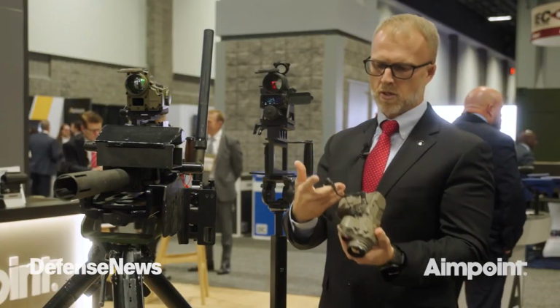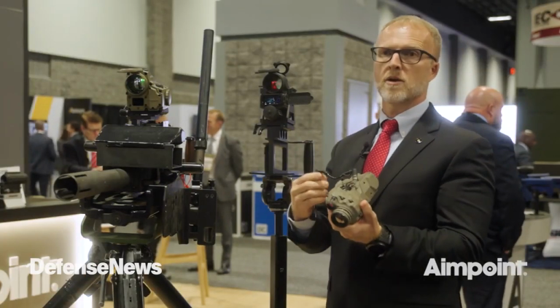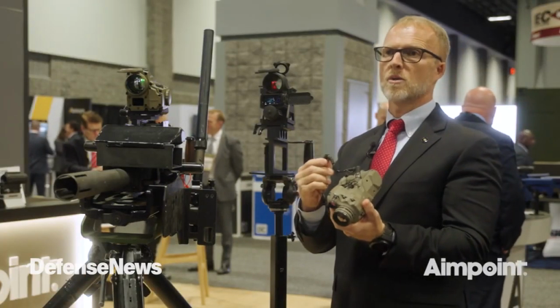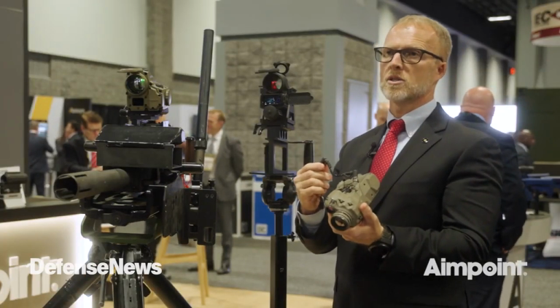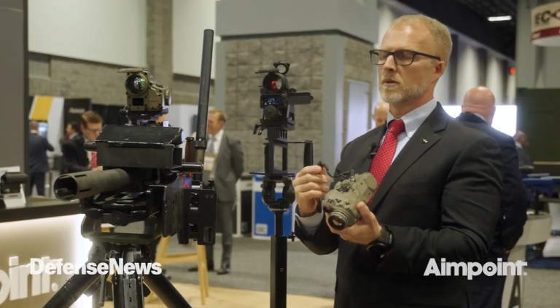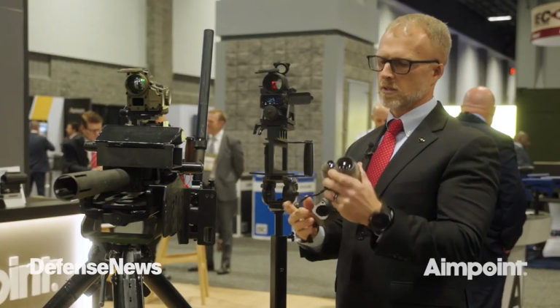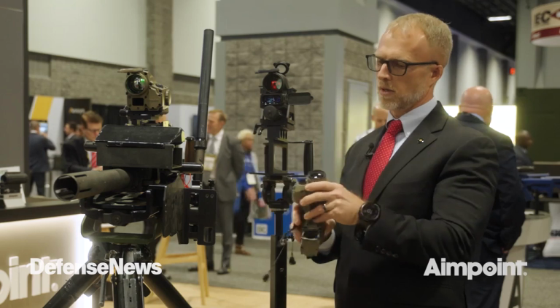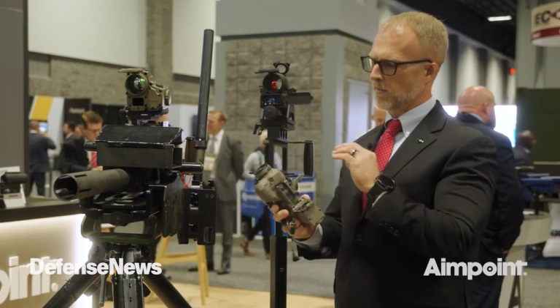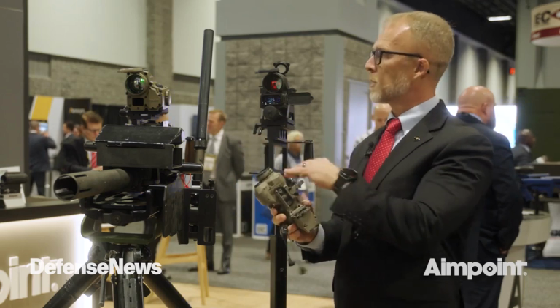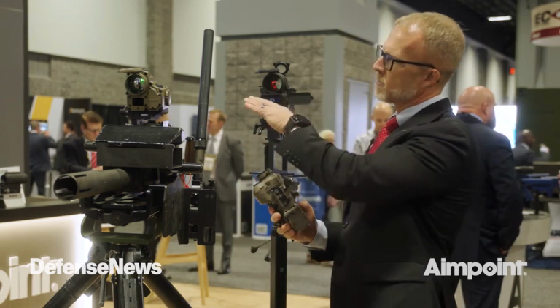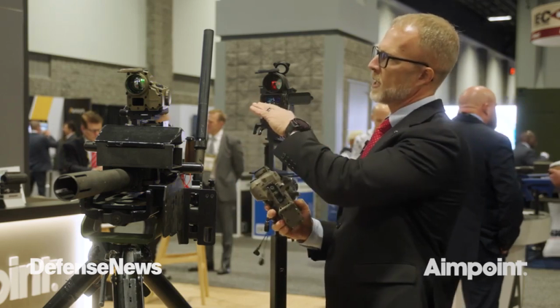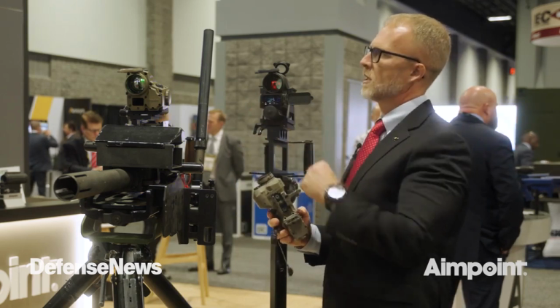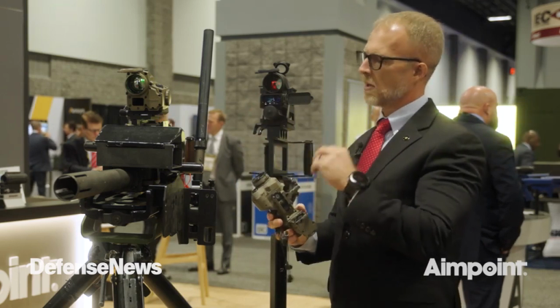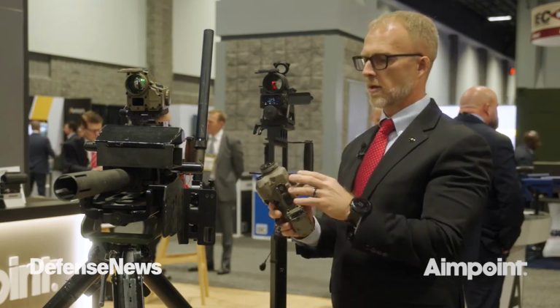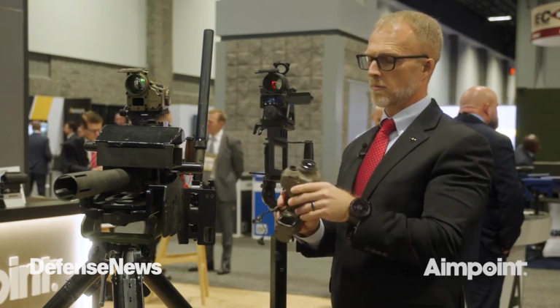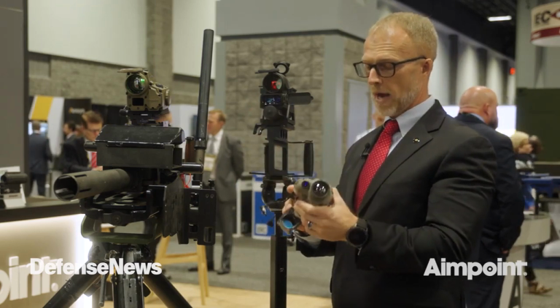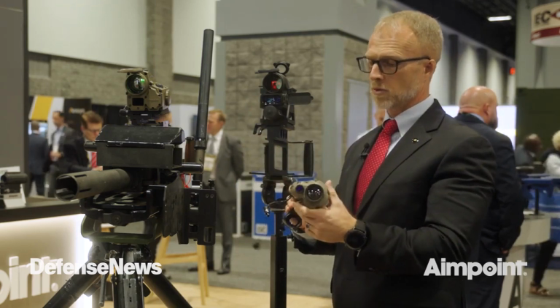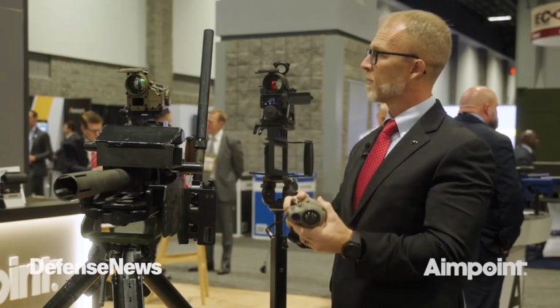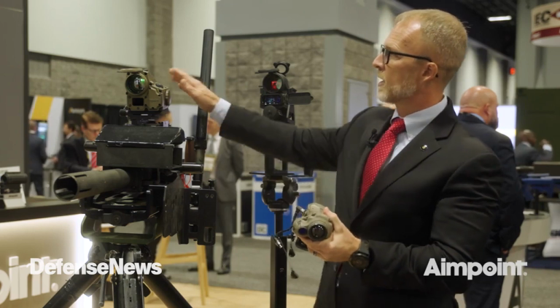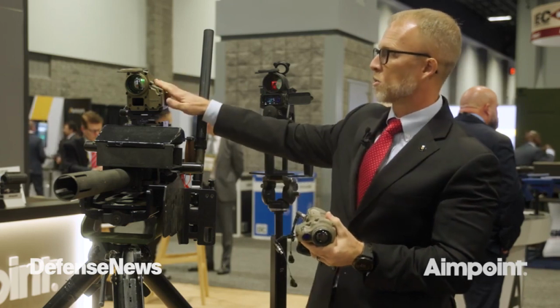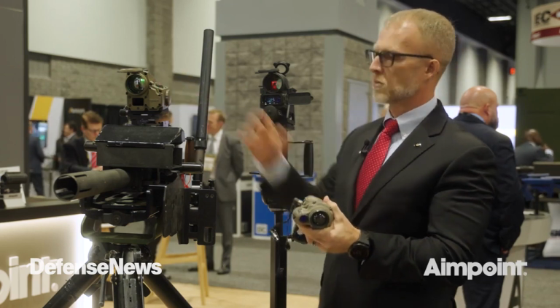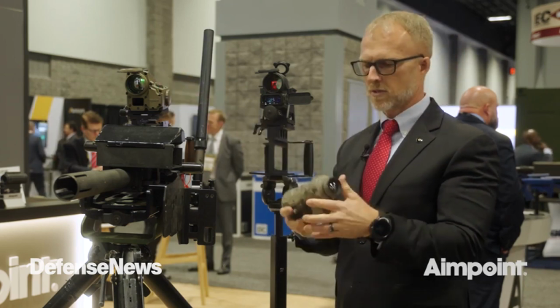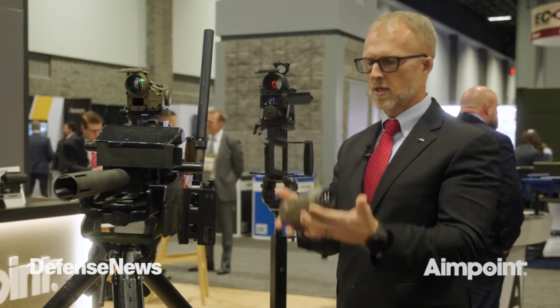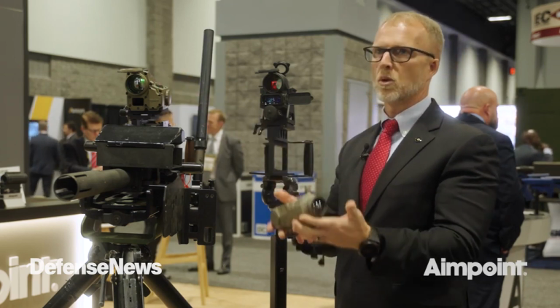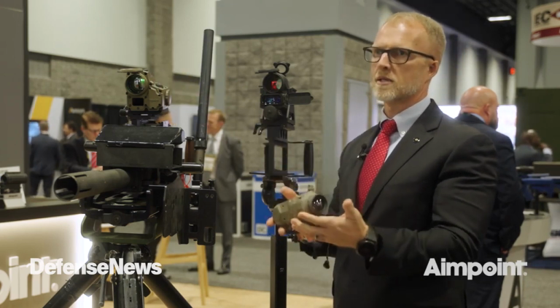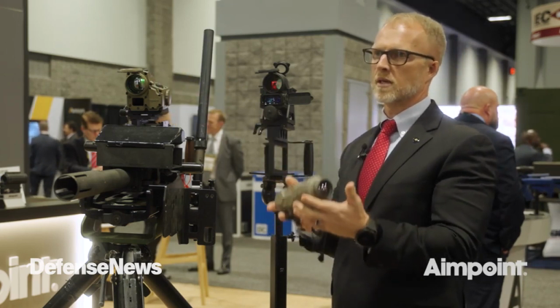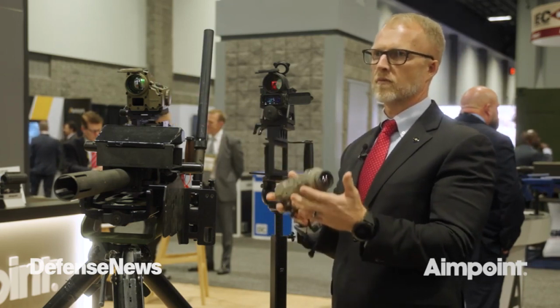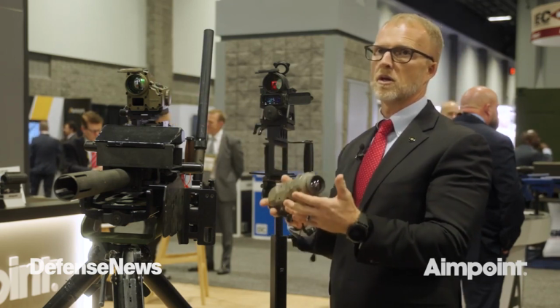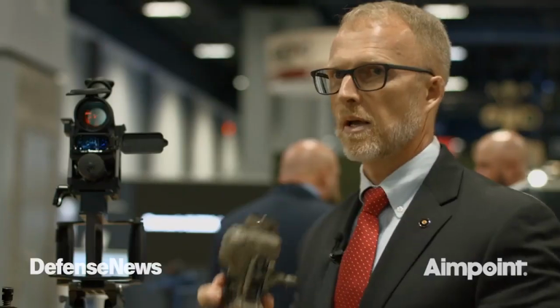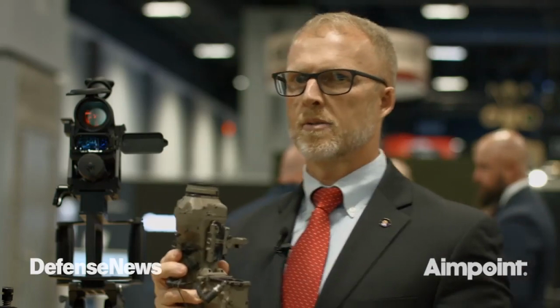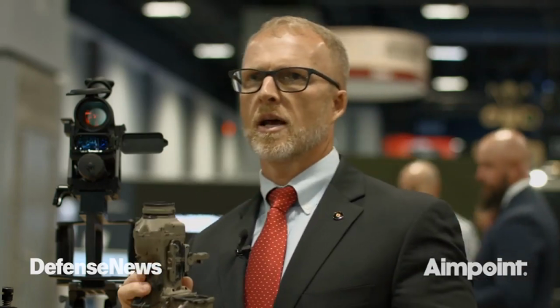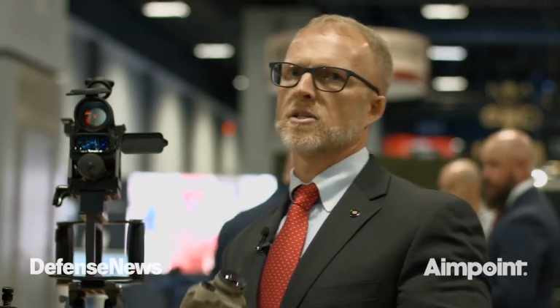It's powered using a parent-child relationship. The computing comes from the base unit, the power also comes from the base unit, and the control as well, which allows us to keep the weight of the attachment very low. And I'll demonstrate how to attach it.